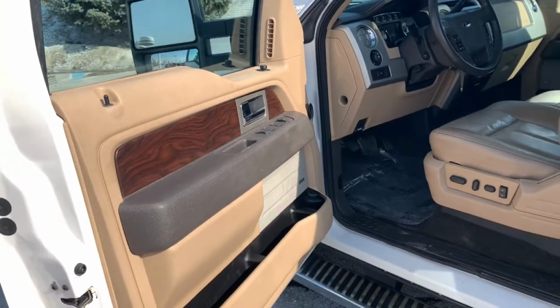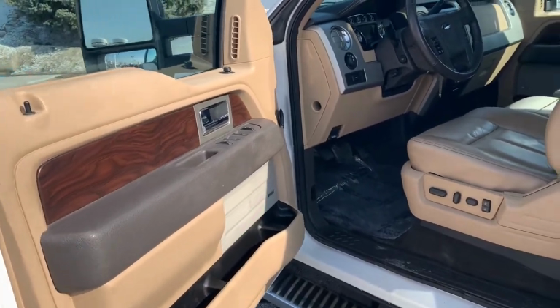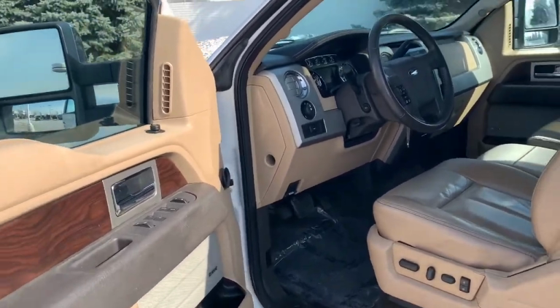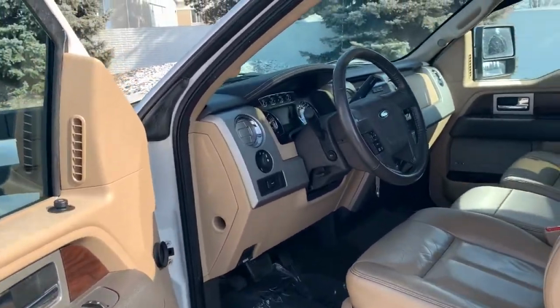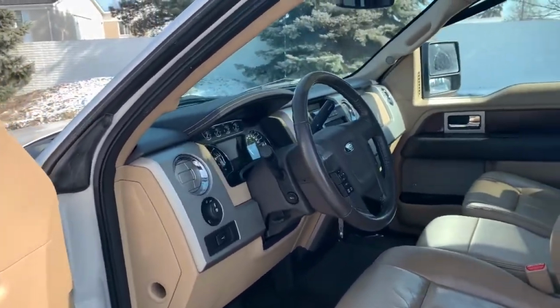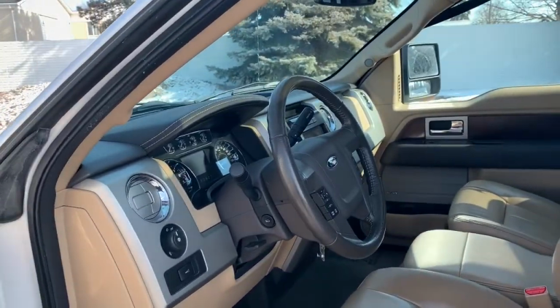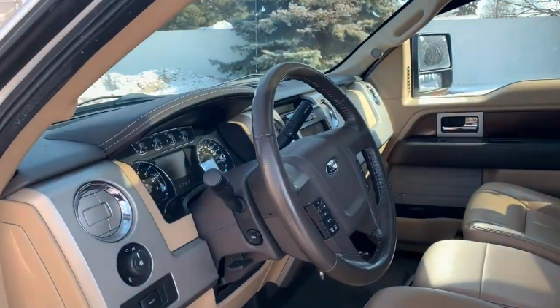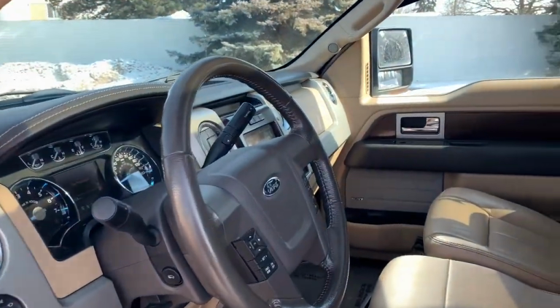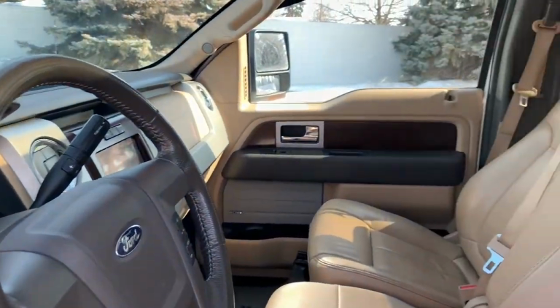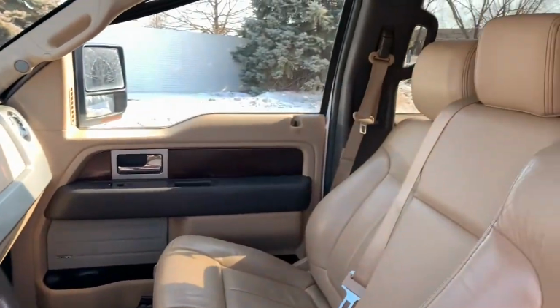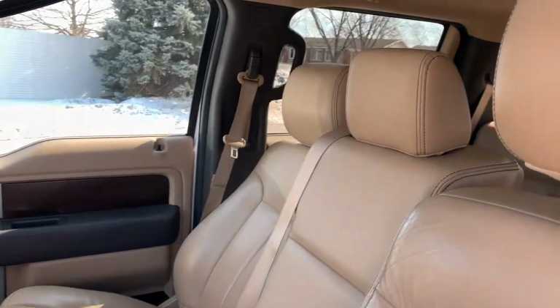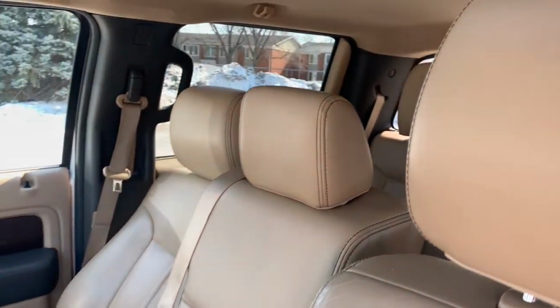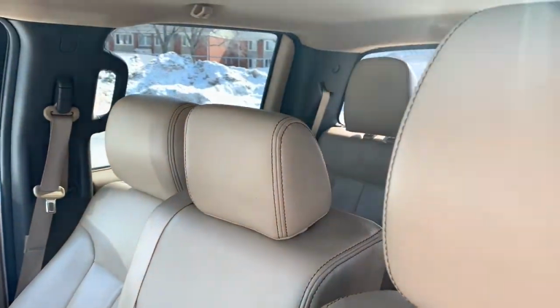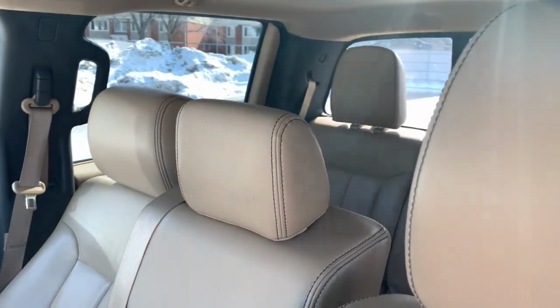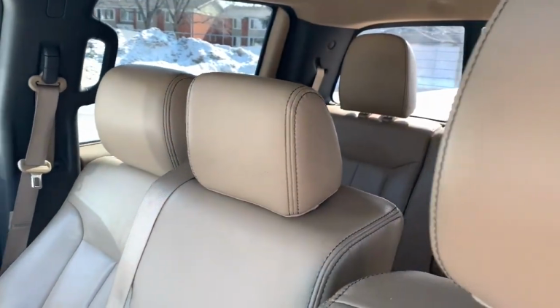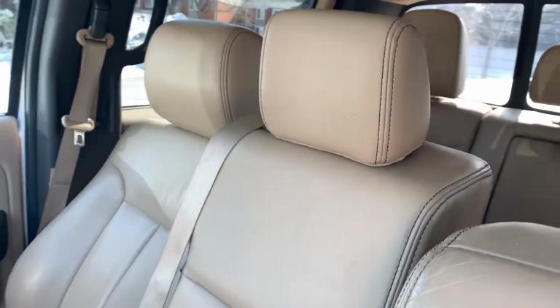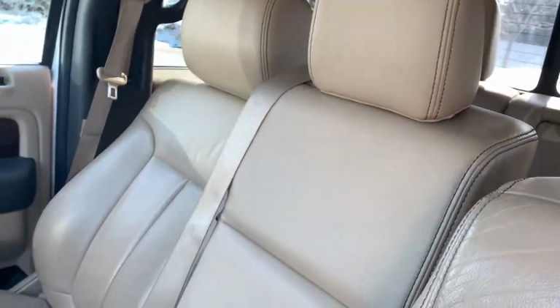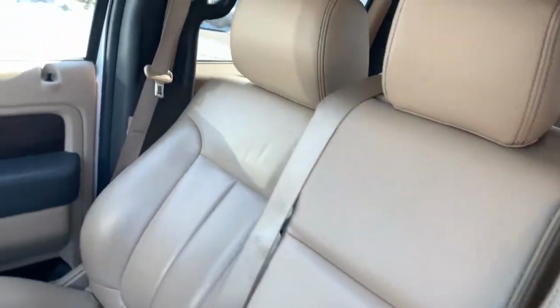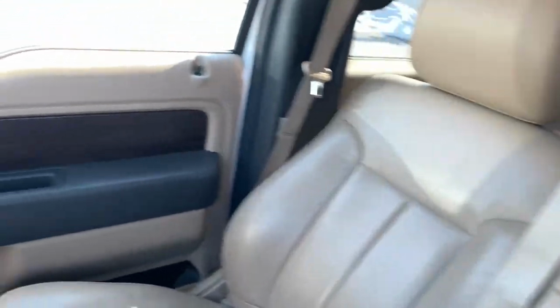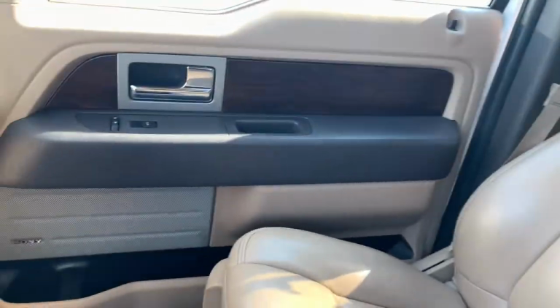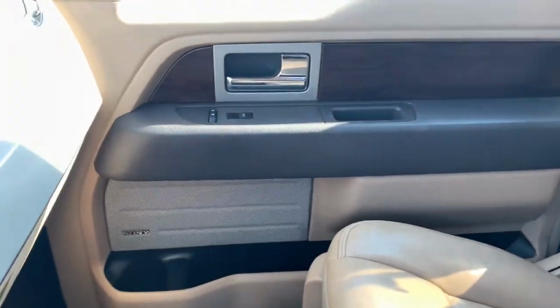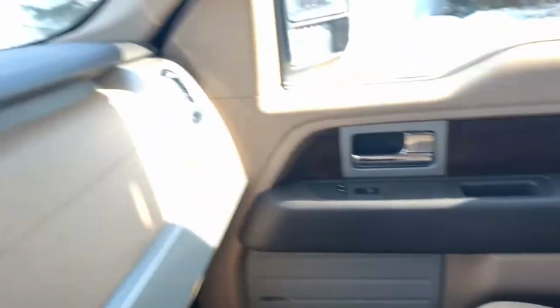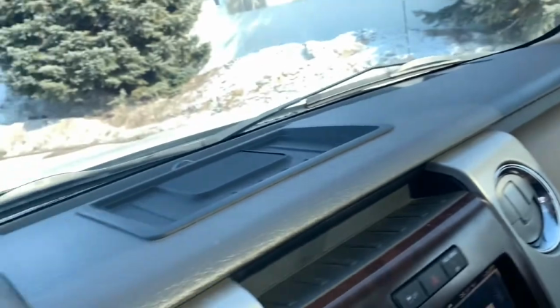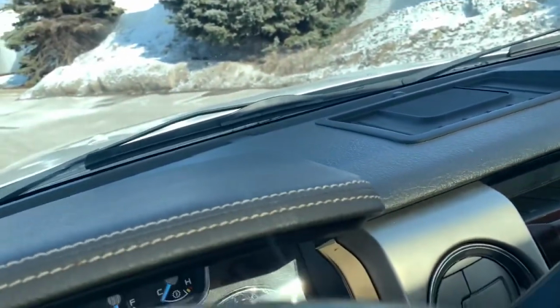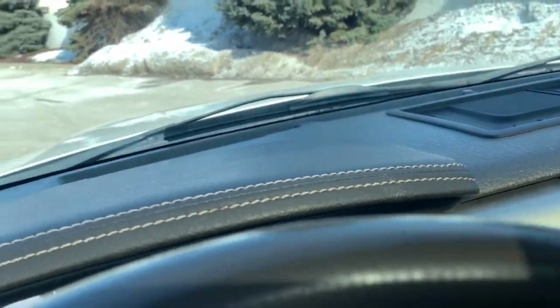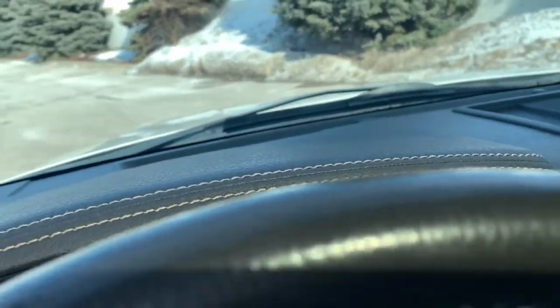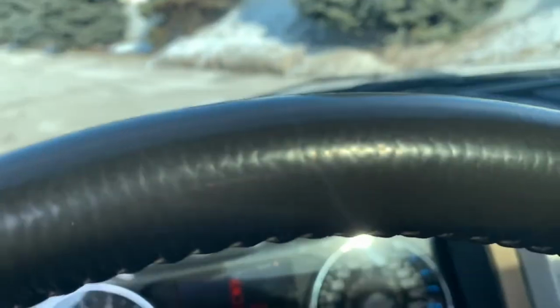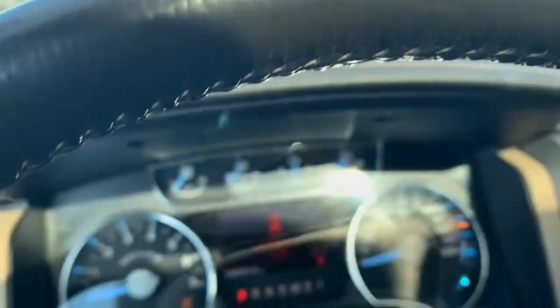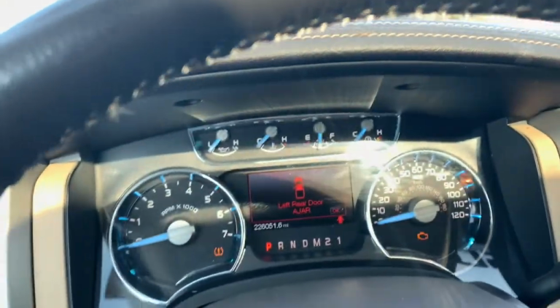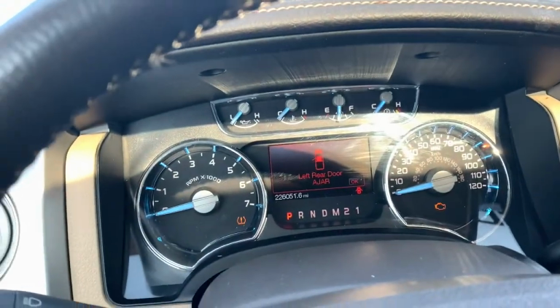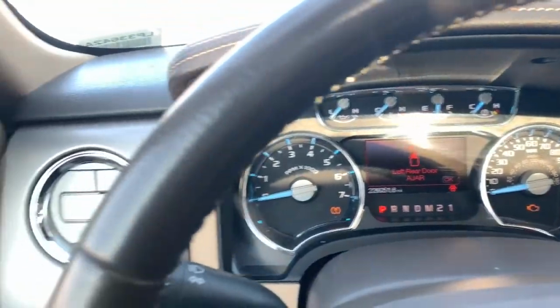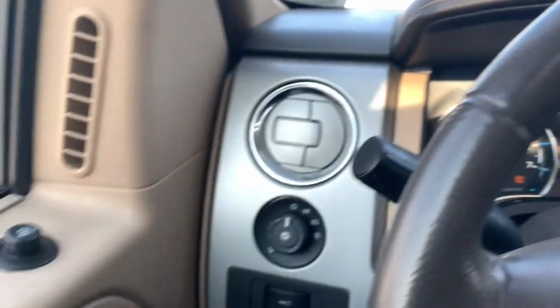Keyless entry, heated driver's seat, woodgrain interior trim, backup camera, premium sound system, power passenger seat, remote engine start, fog lamps, satellite radio, heated mirrors.